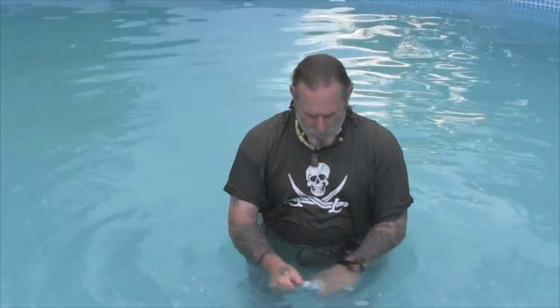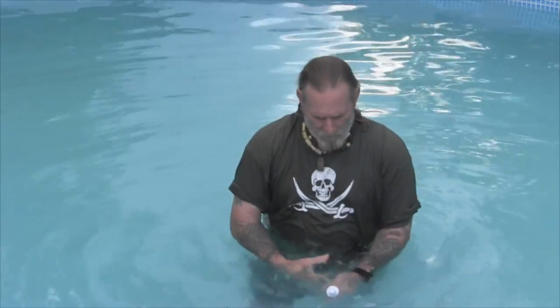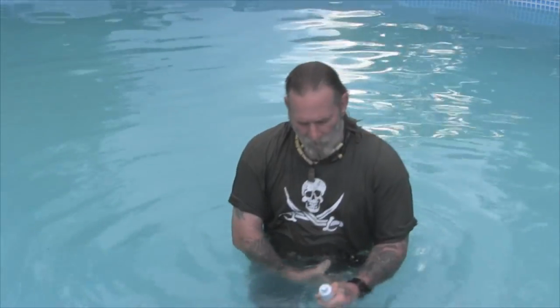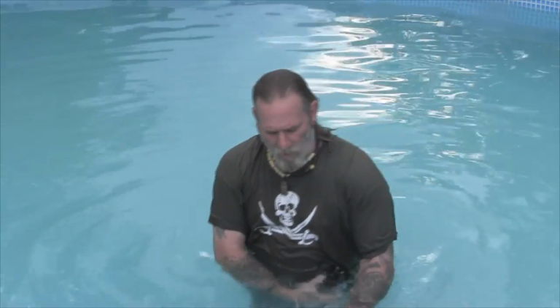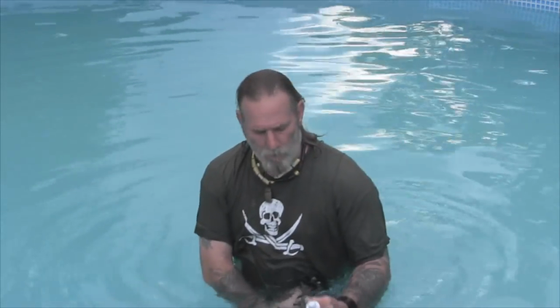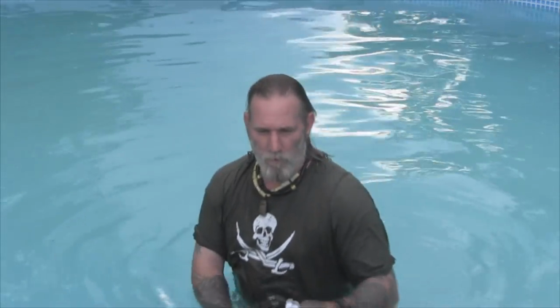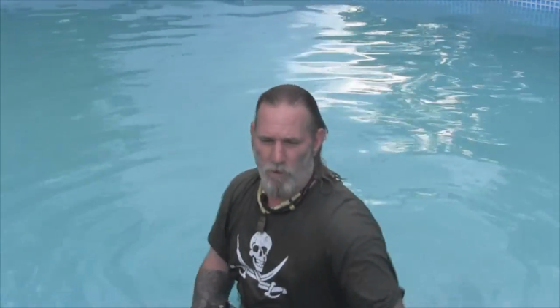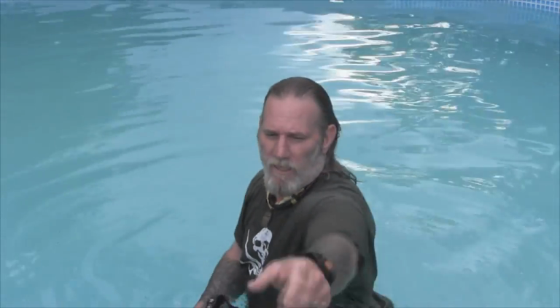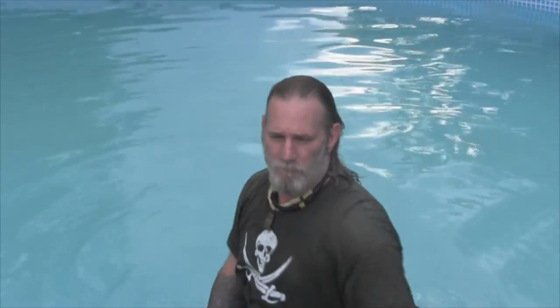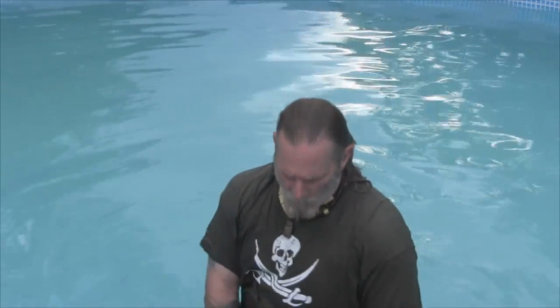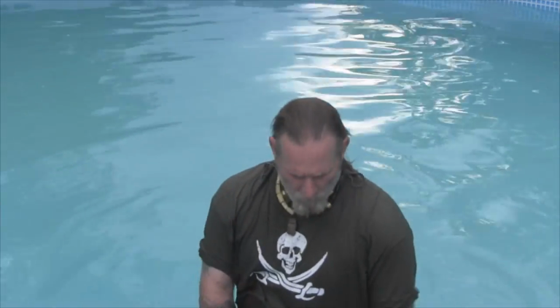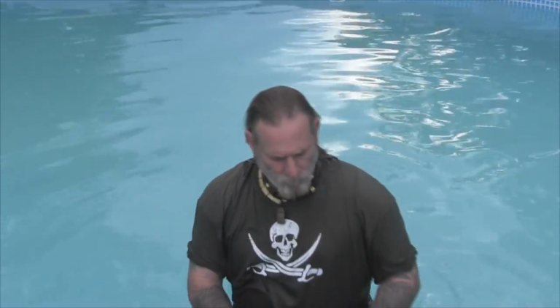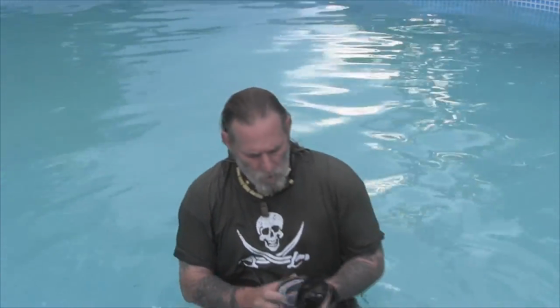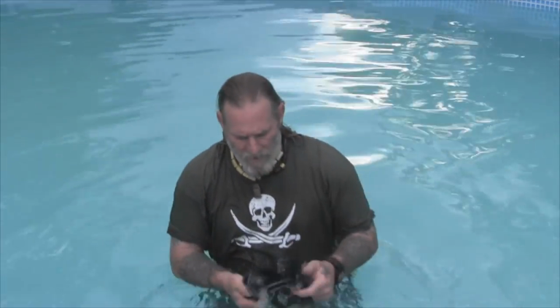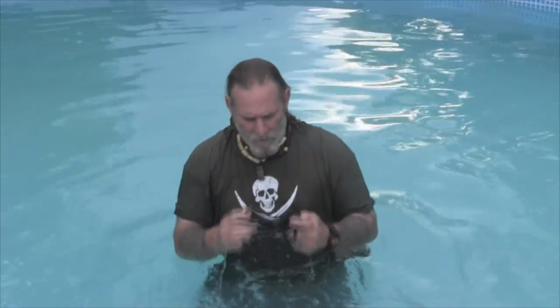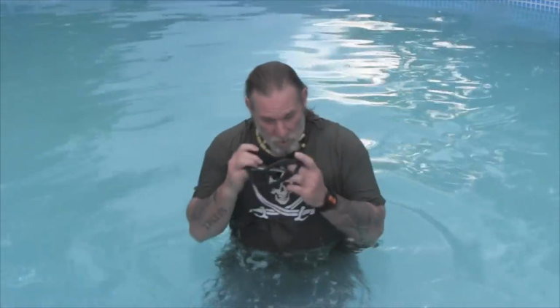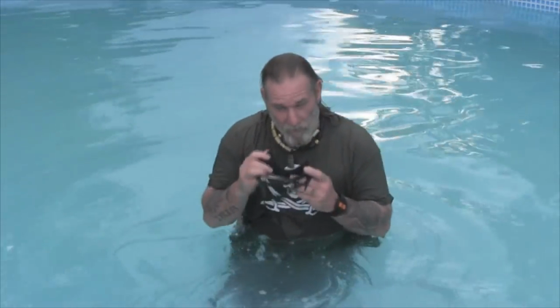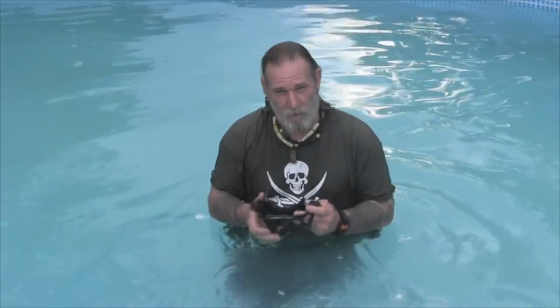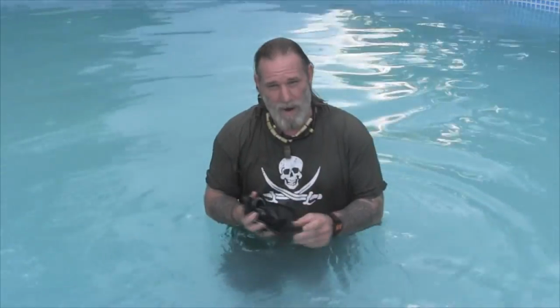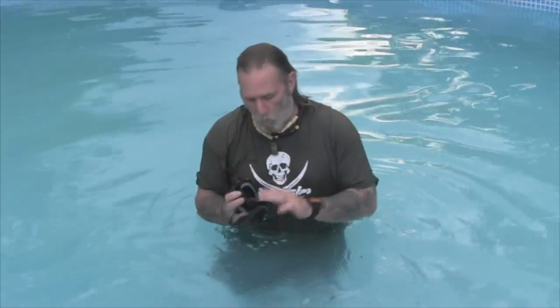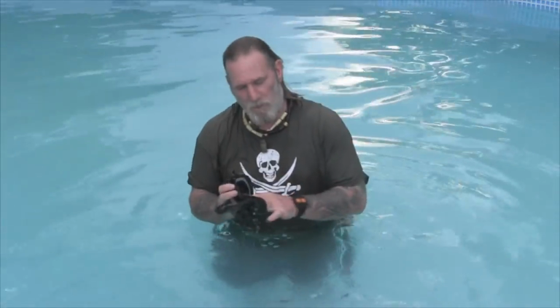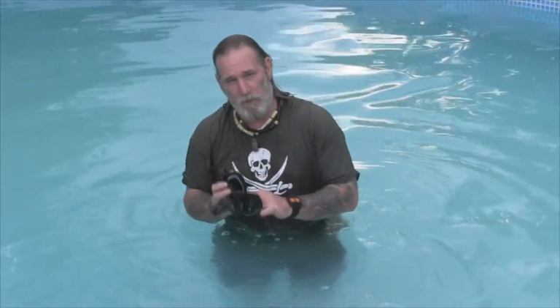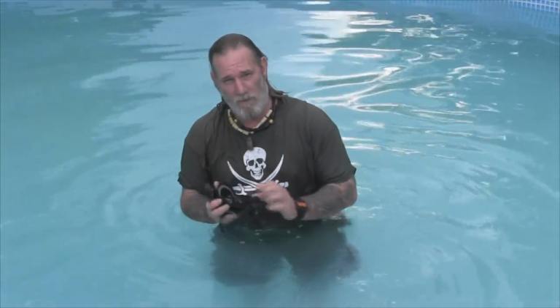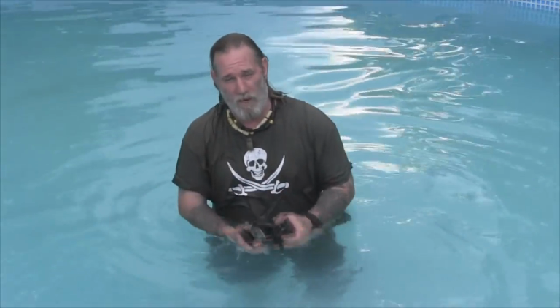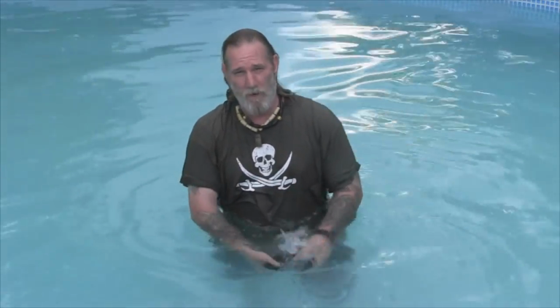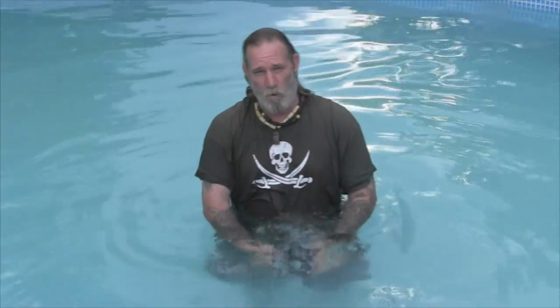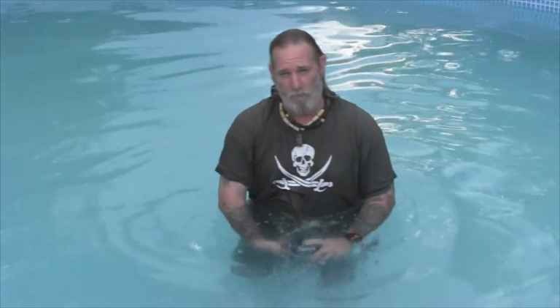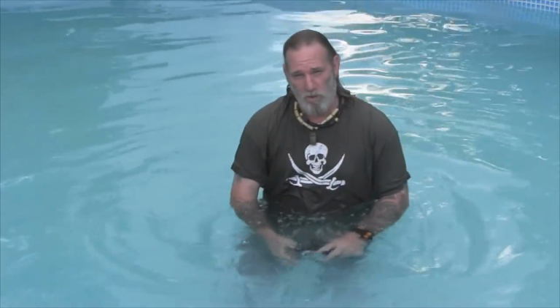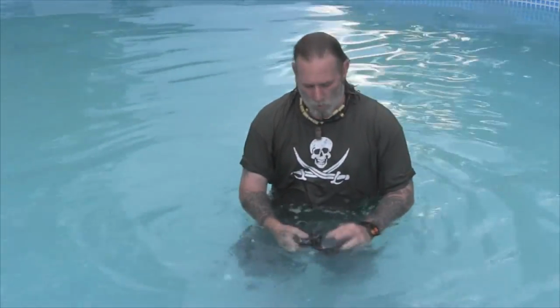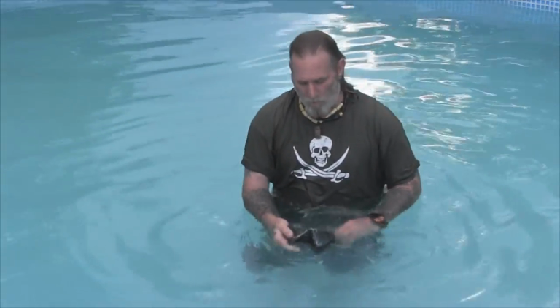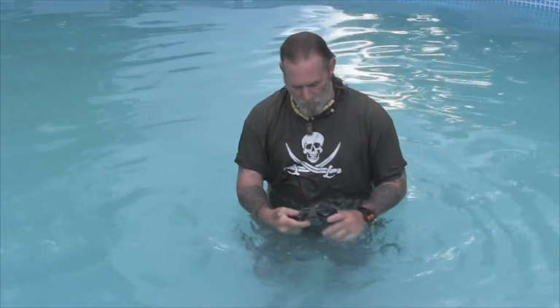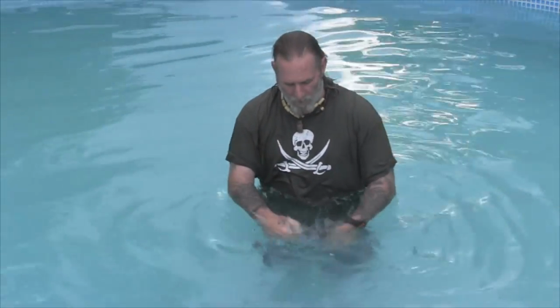That will pretty much keep the mask from fogging up too badly when you're in the water. If it still fogs up a little bit when you first get in, you can just spit into your mask and wipe the spit around inside right before you snorkel or right before you dive.